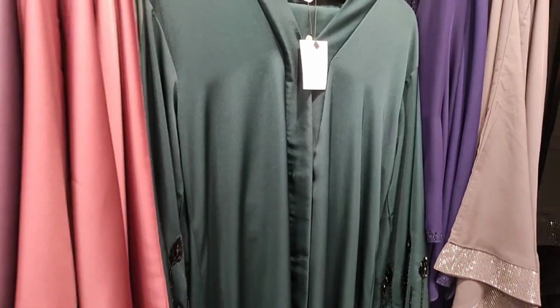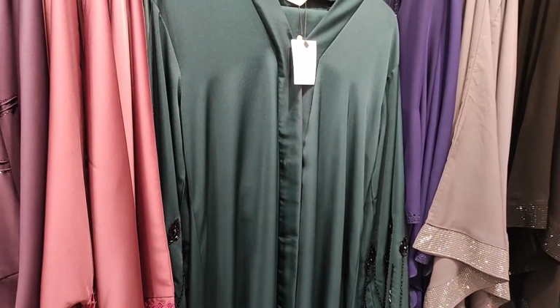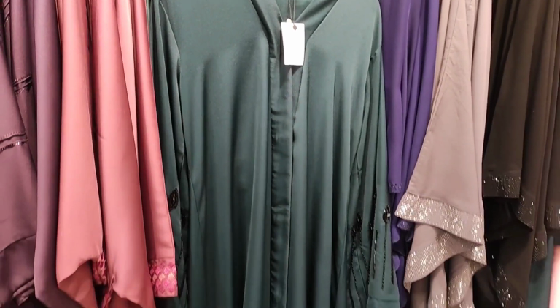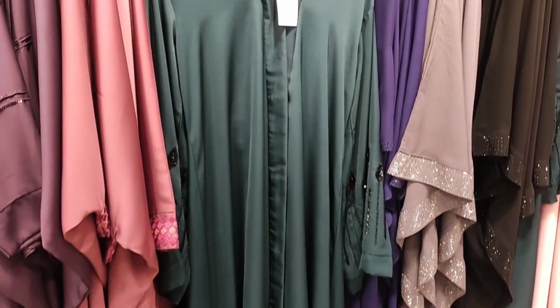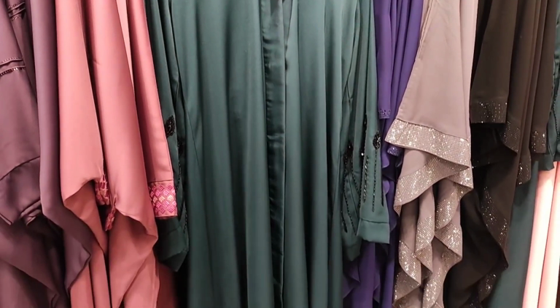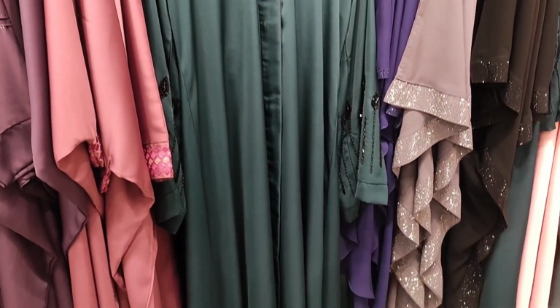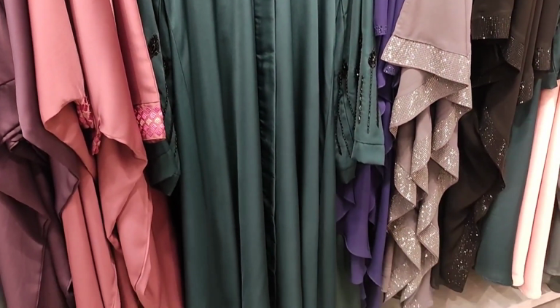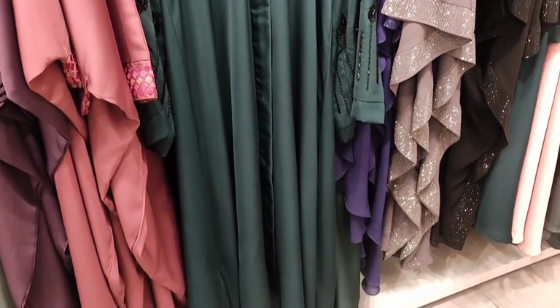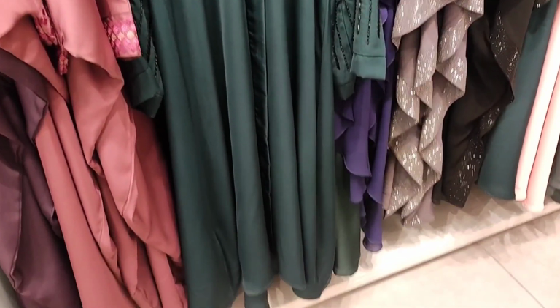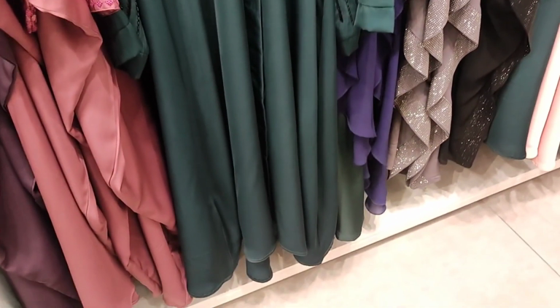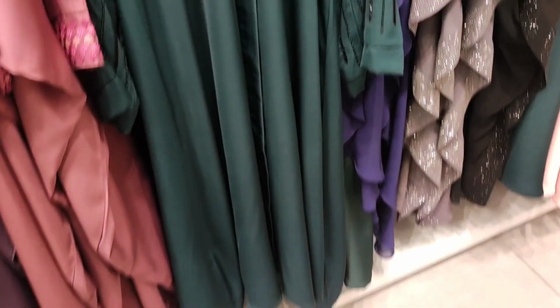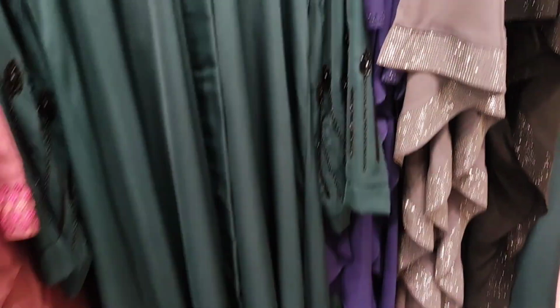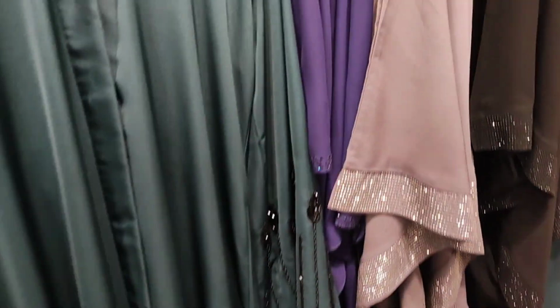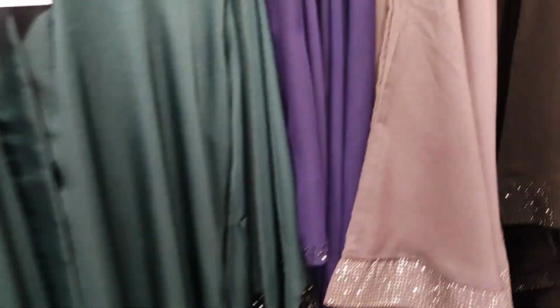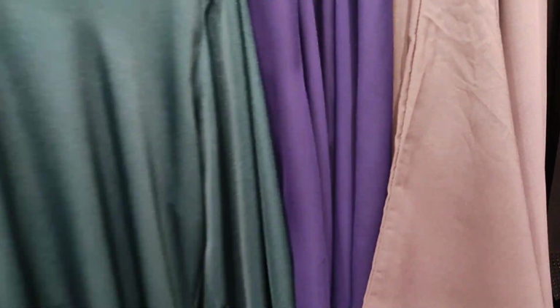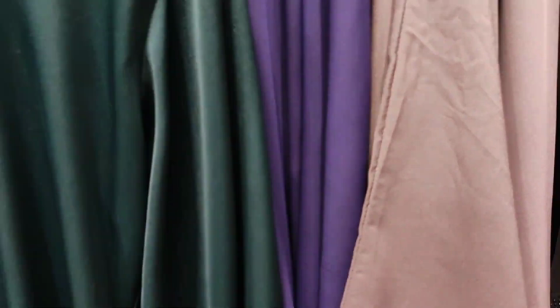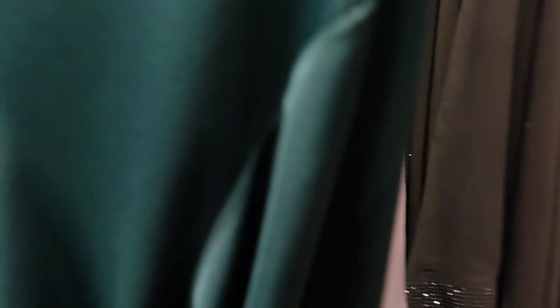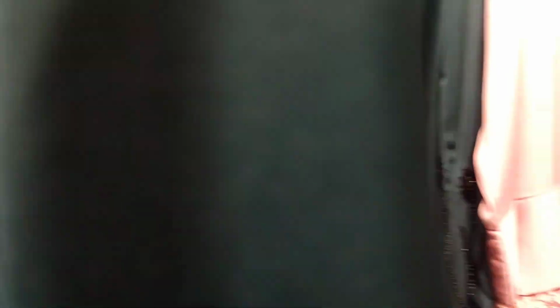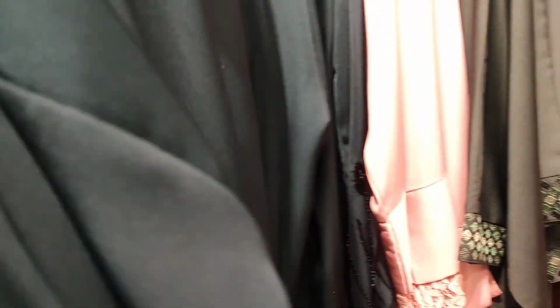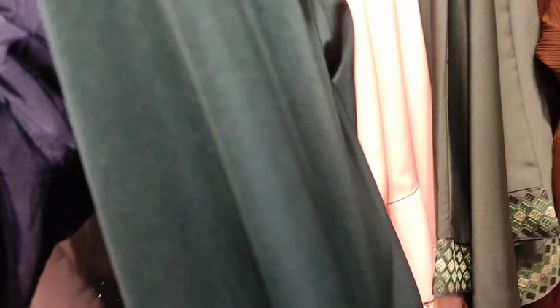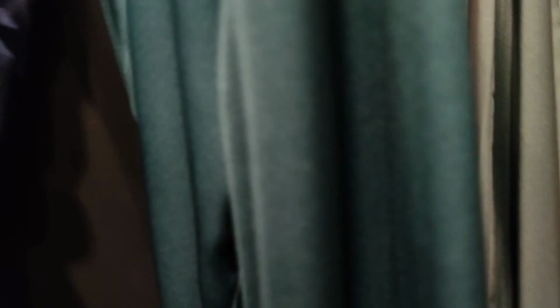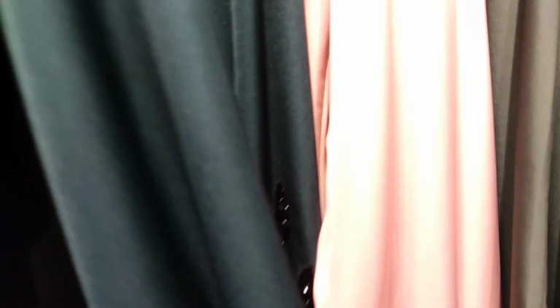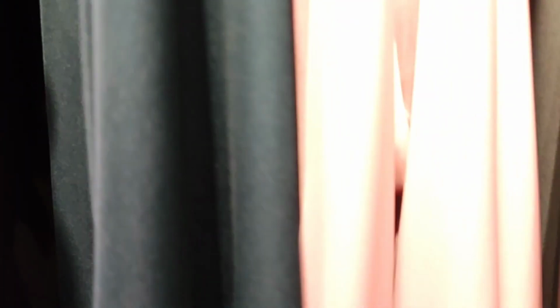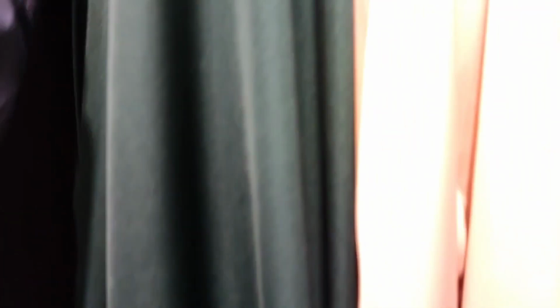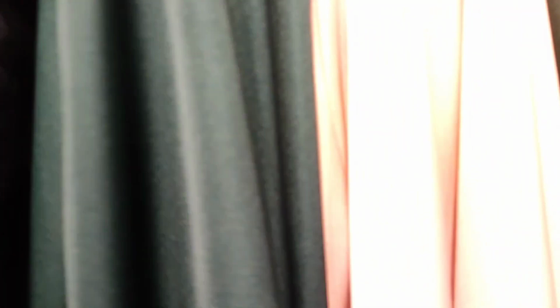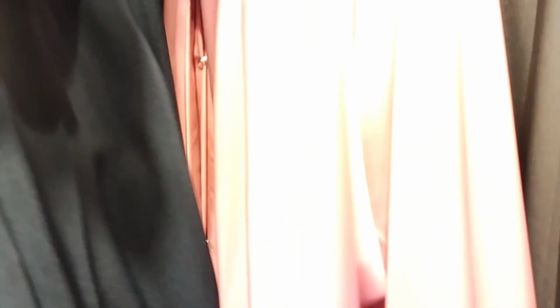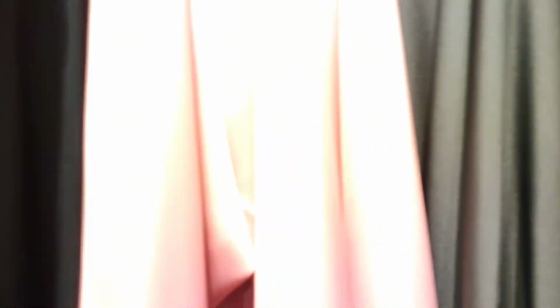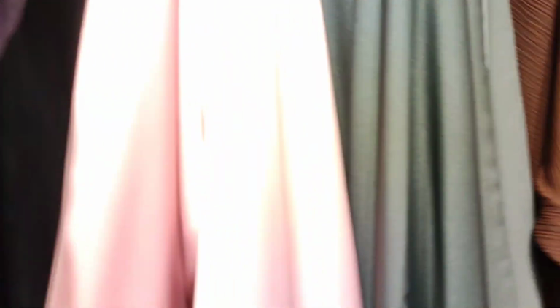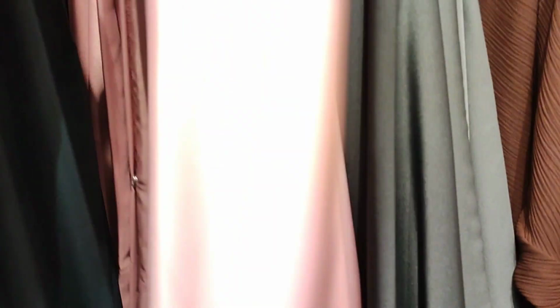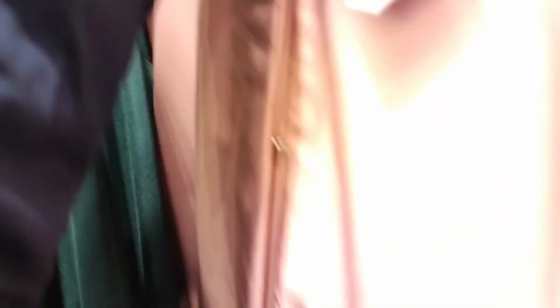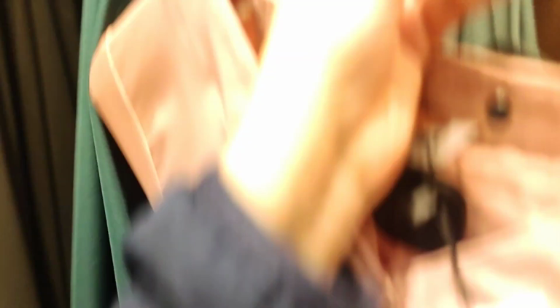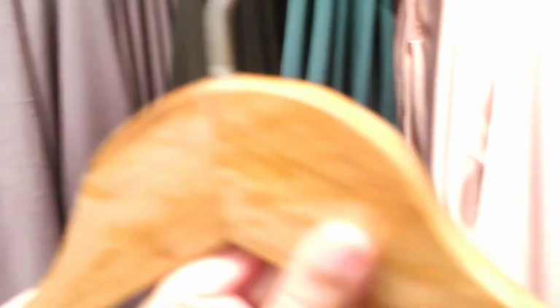This is an emerald green color abaya set — very beautiful emerald green color. Most people liked this abaya the most. Black color is also available in this style and is also very beautiful. This abaya was very well loved.